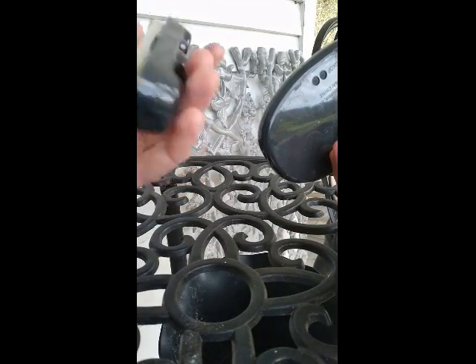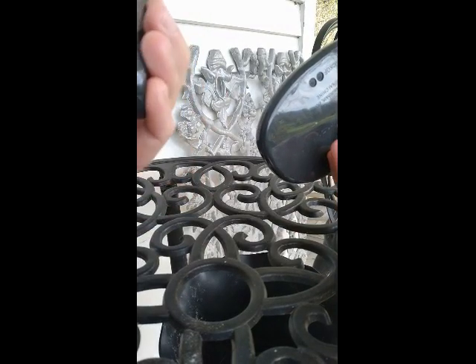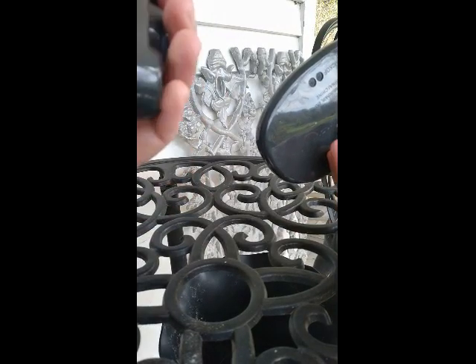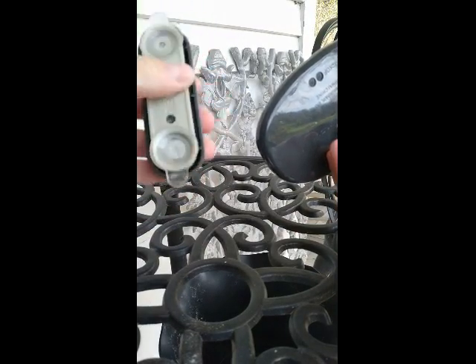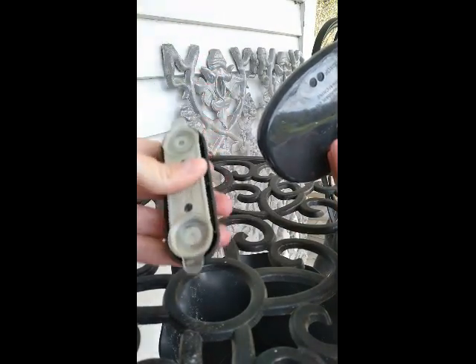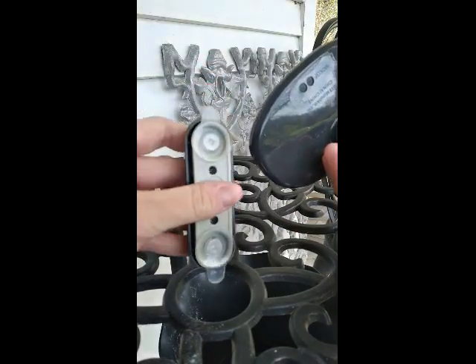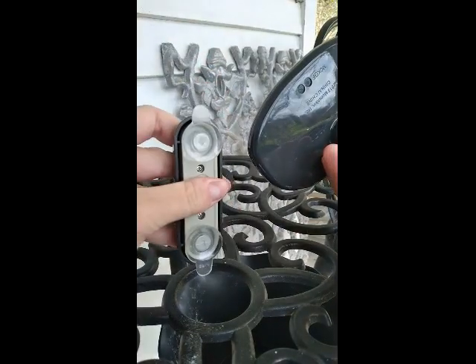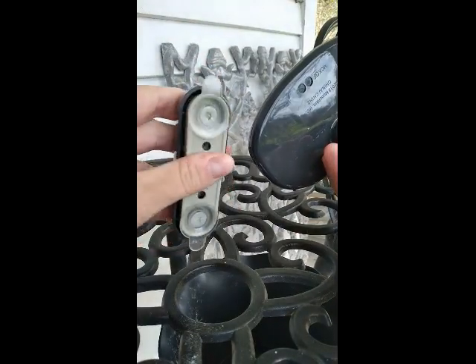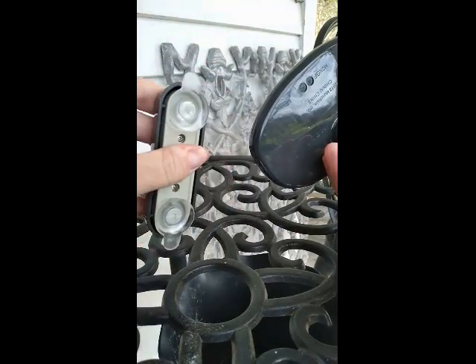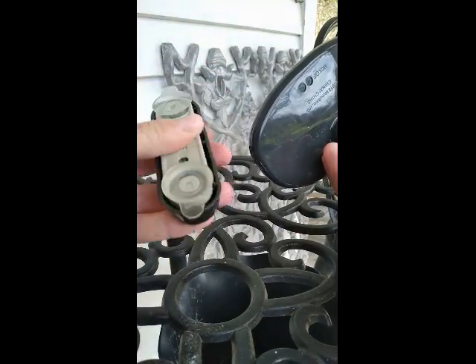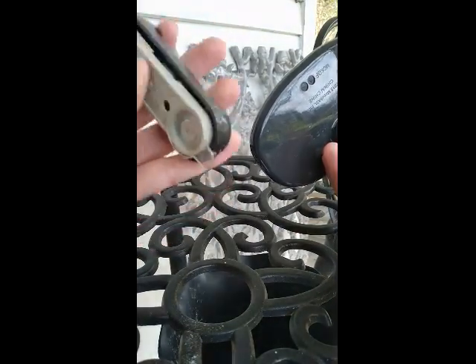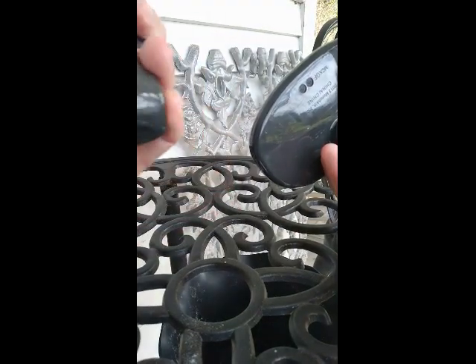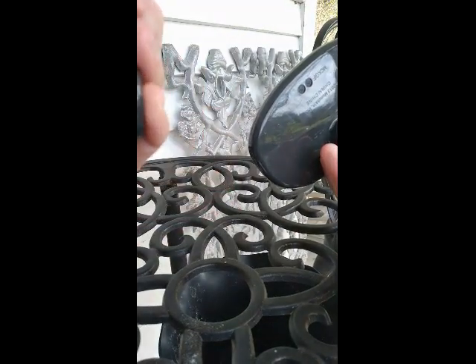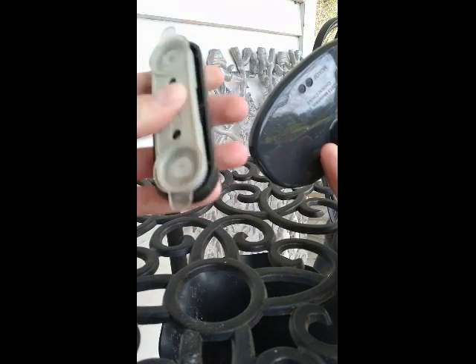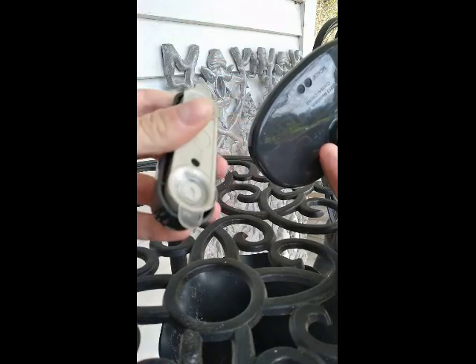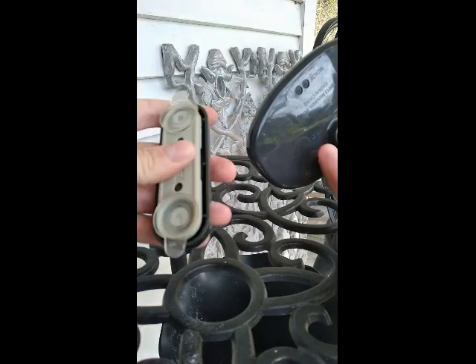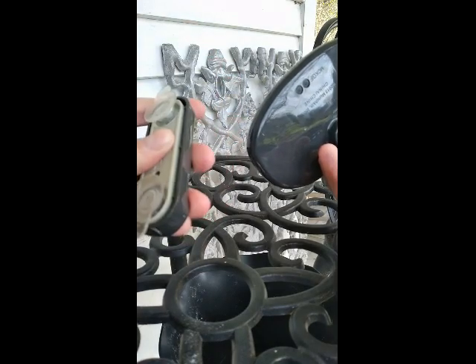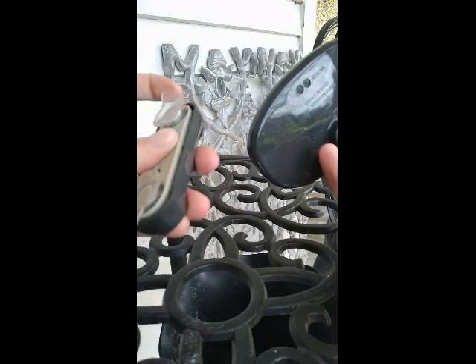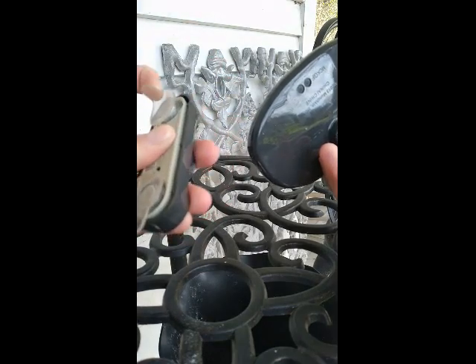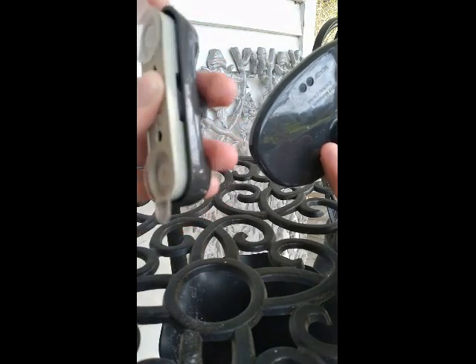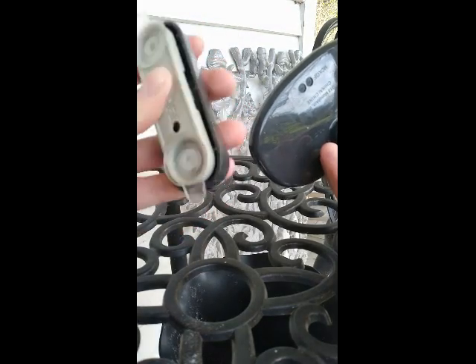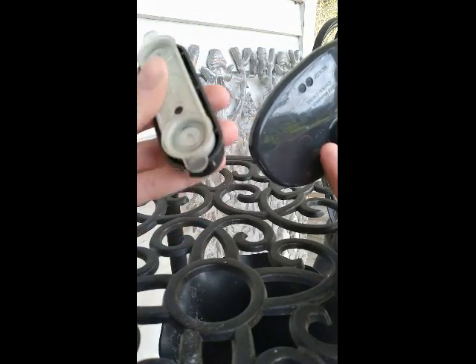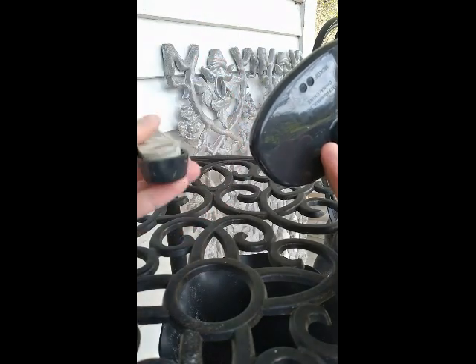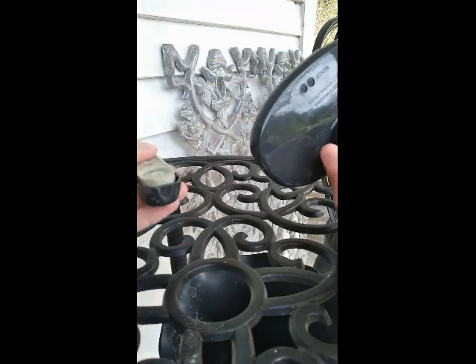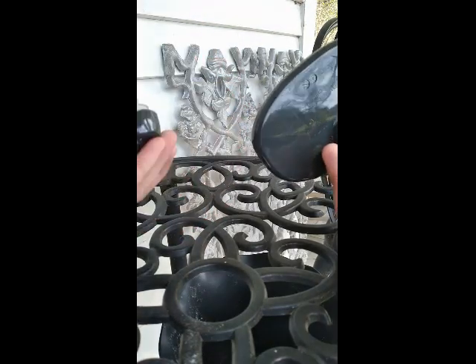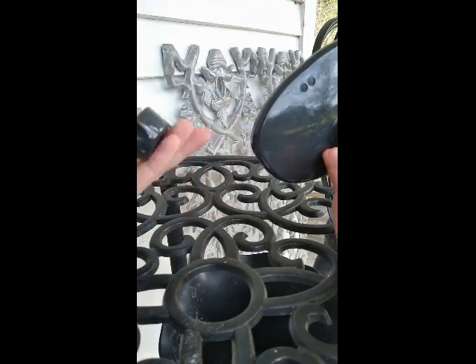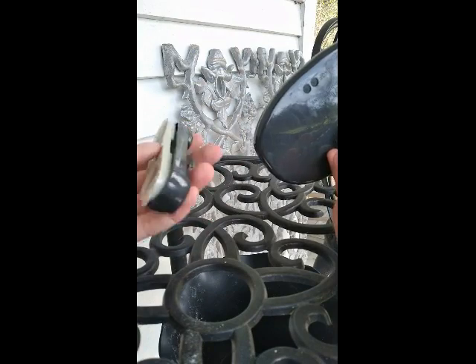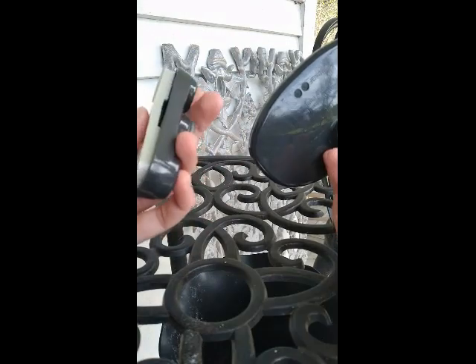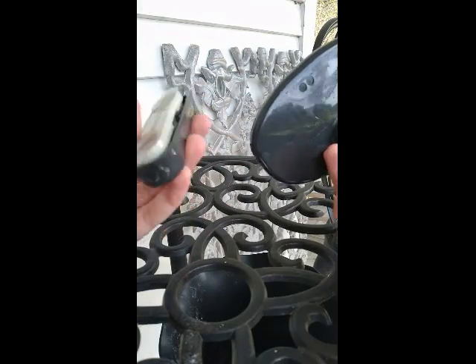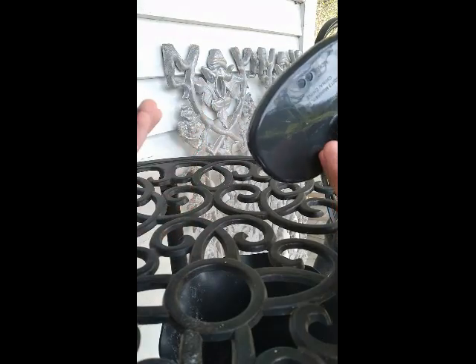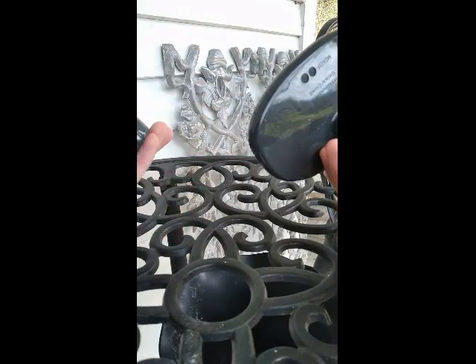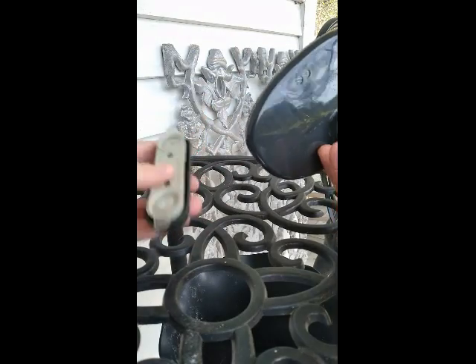About a year into it, this thing kind of started to break a little bit, so it's not at its best. It would pop off the mirror from time to time, depending on the temperature I noticed.